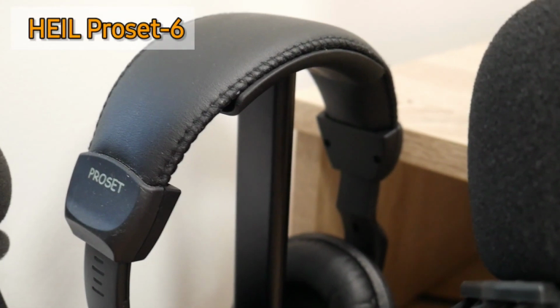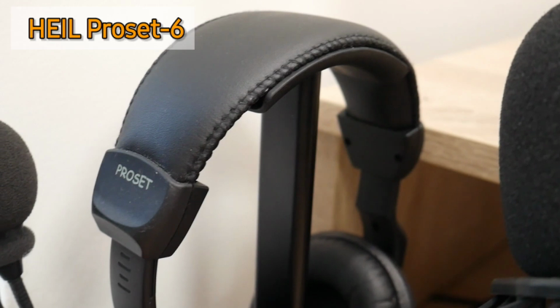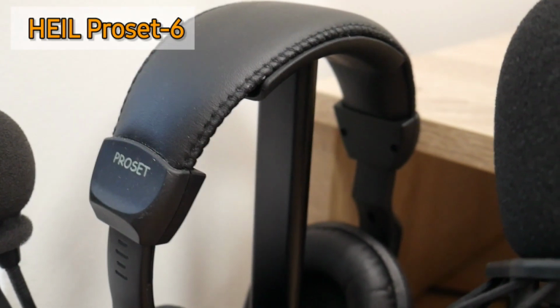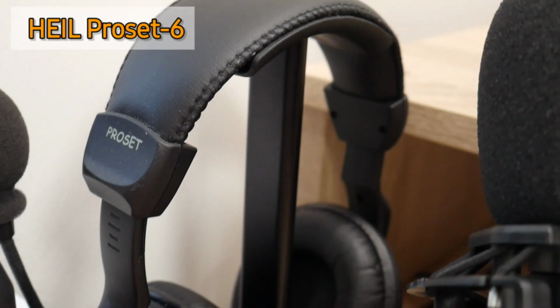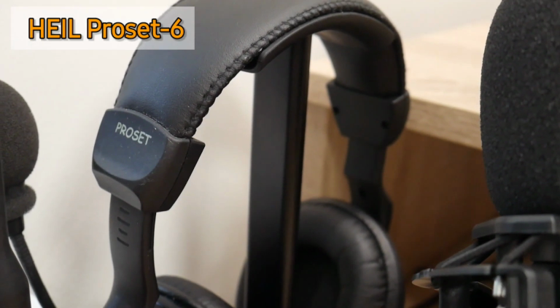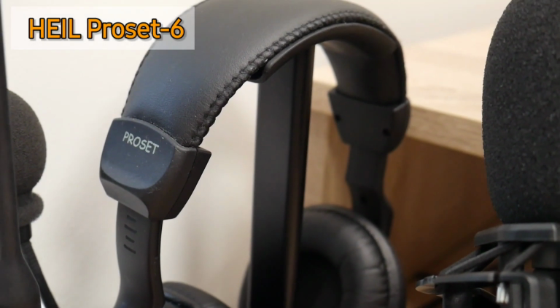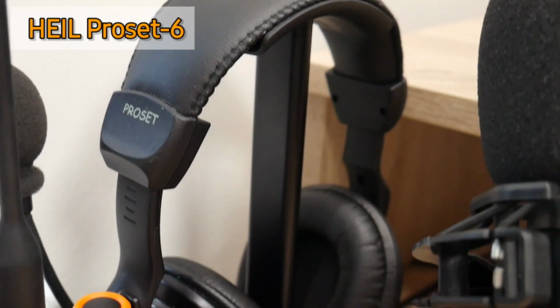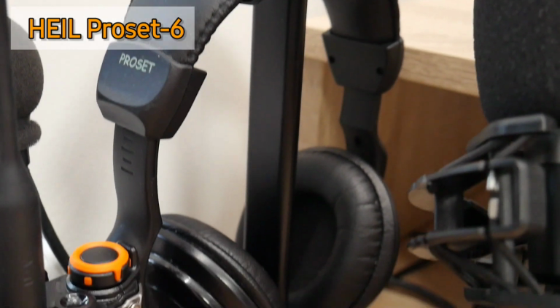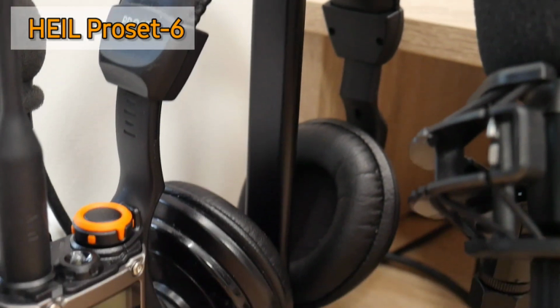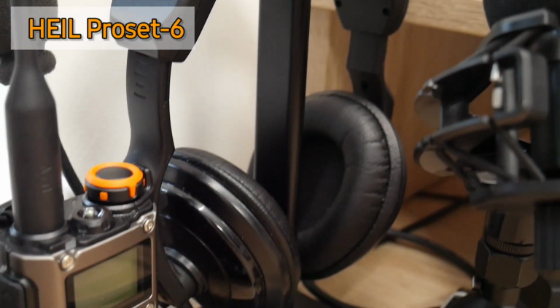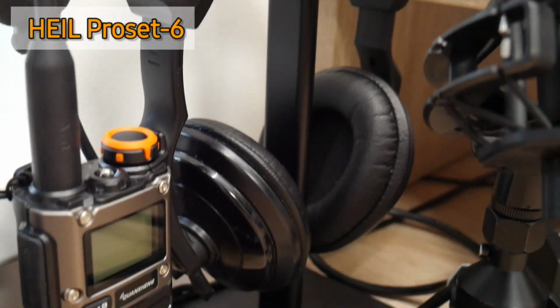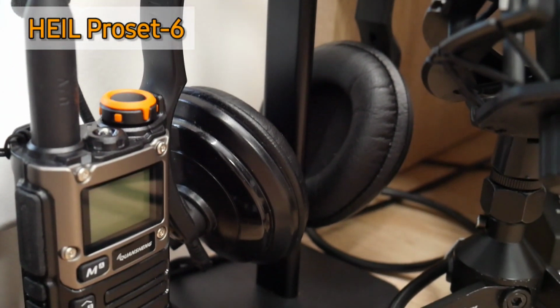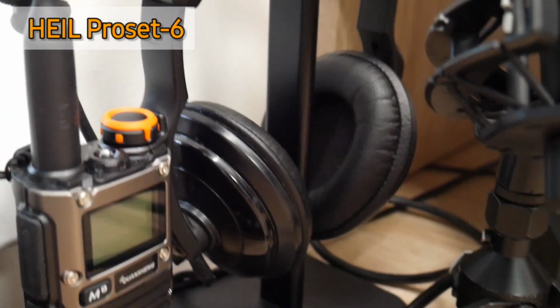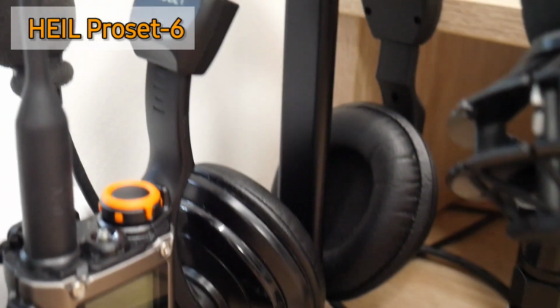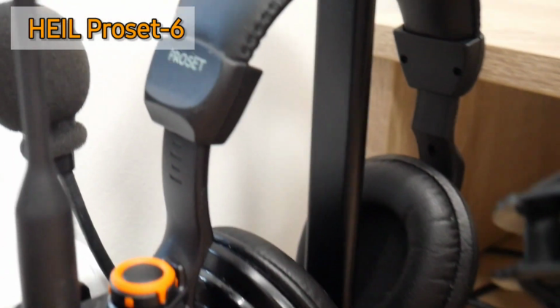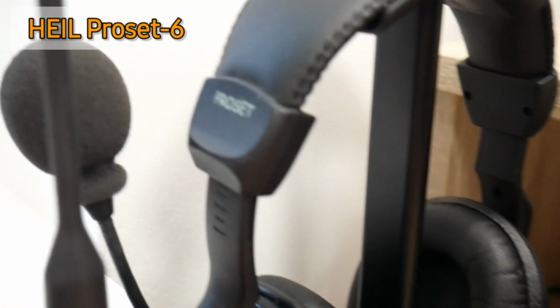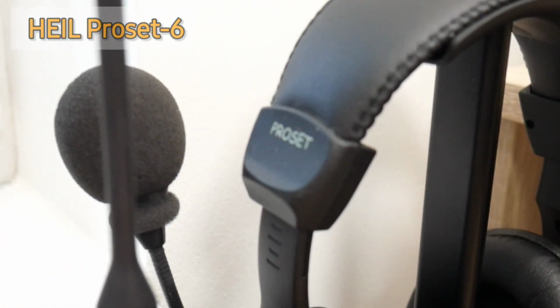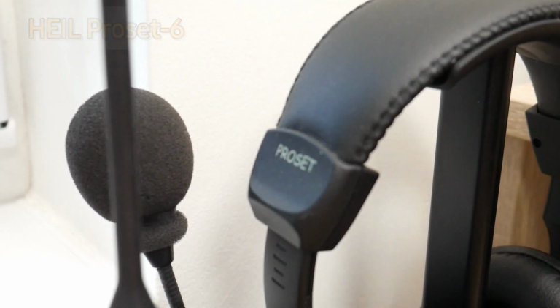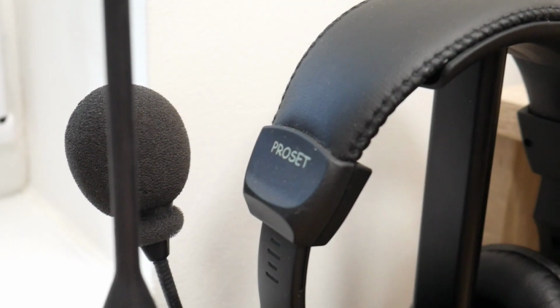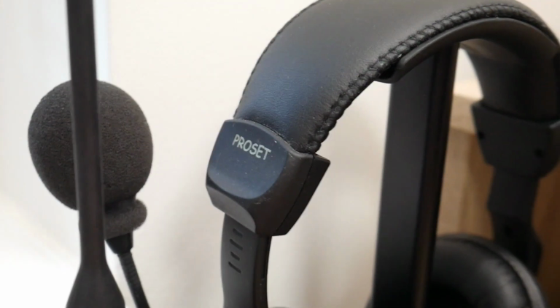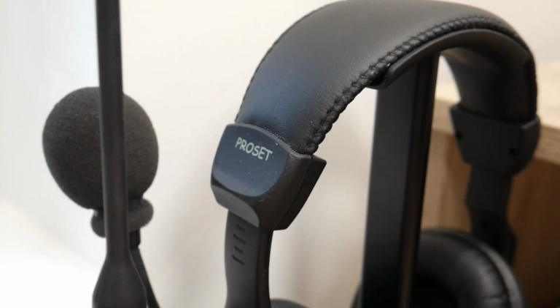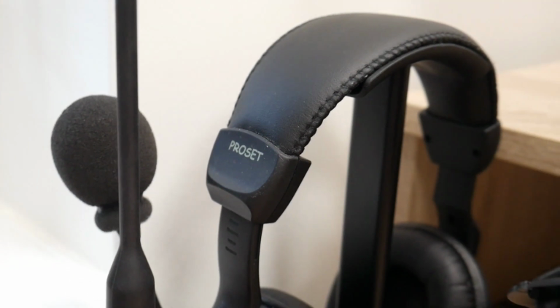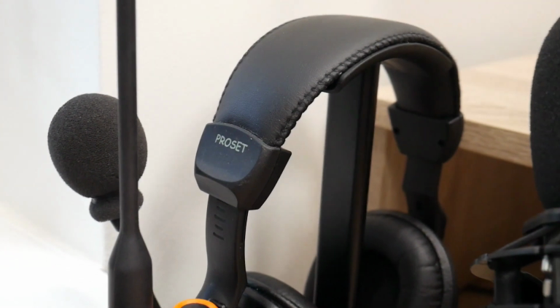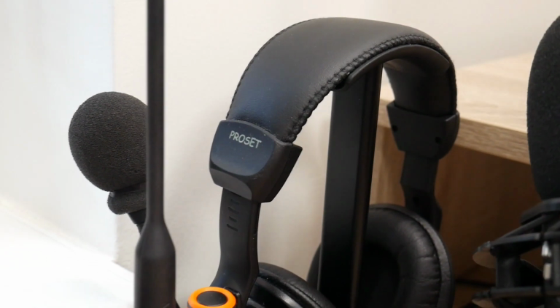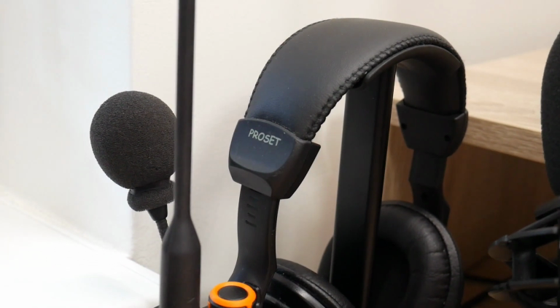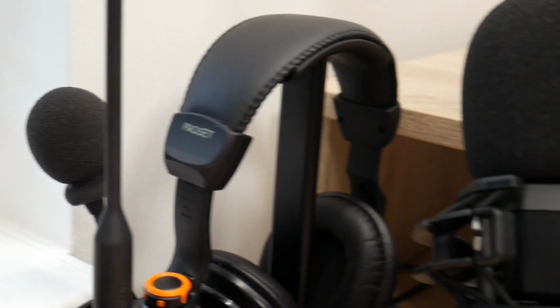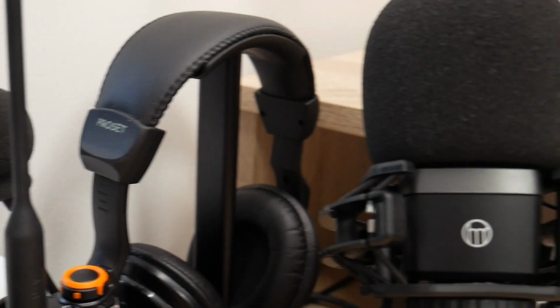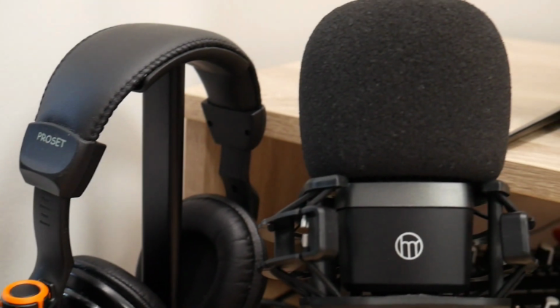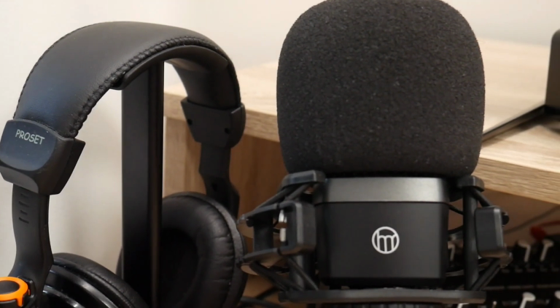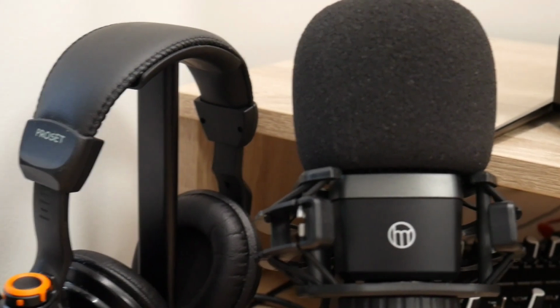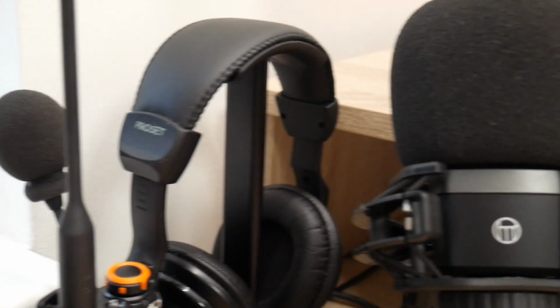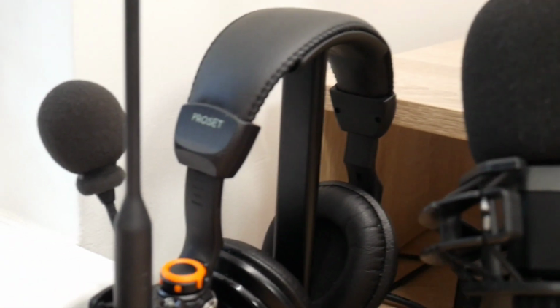Also right there you can see the headset microphone, which is from Heil — this is the Heil Pro Z6. It has its own microphone, so you can use either this one or the studio mic, as you wish.